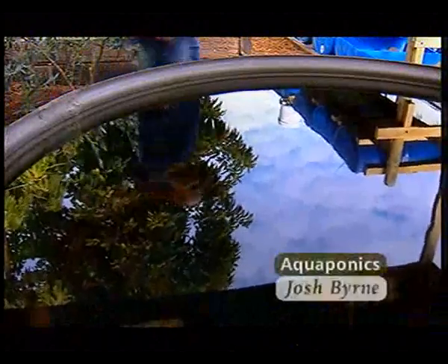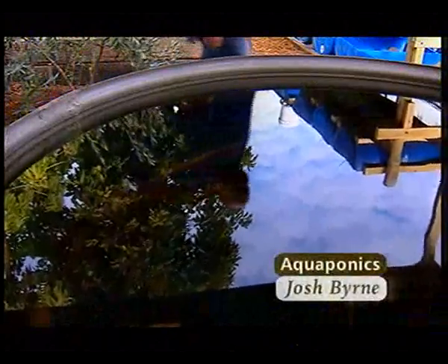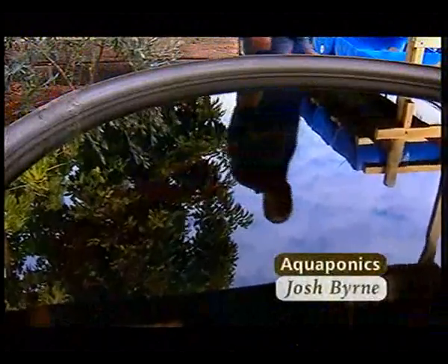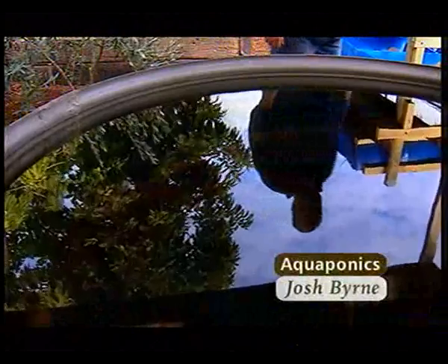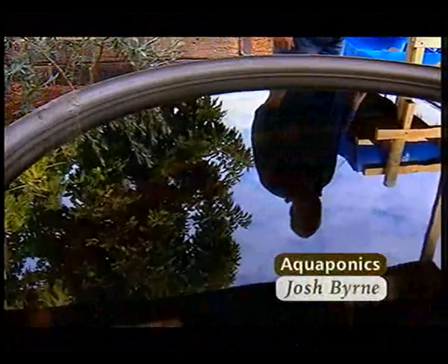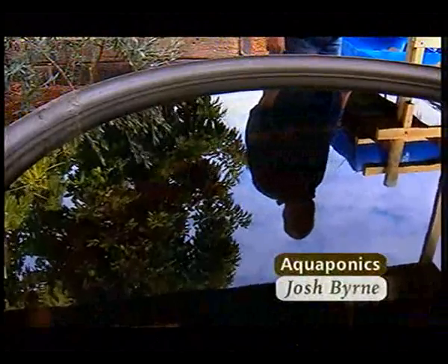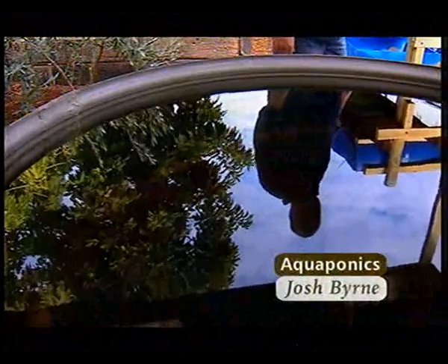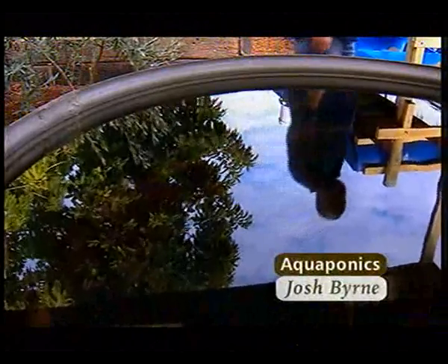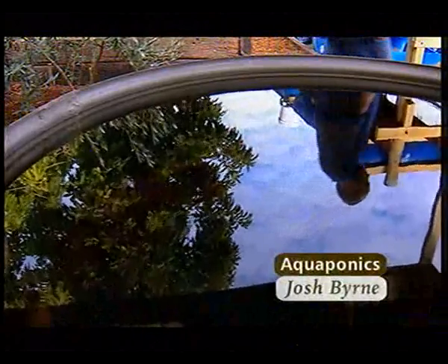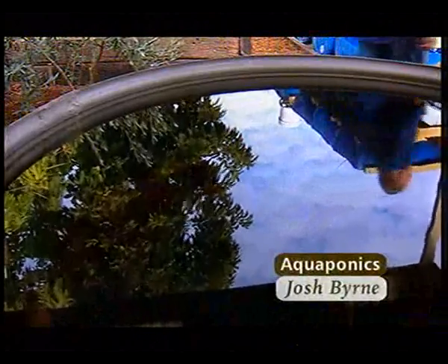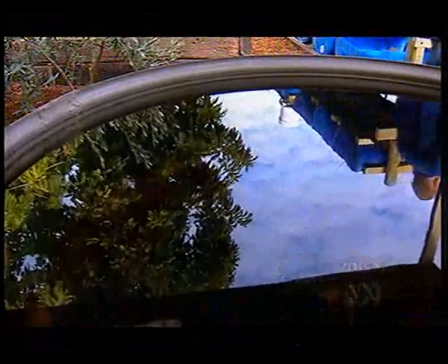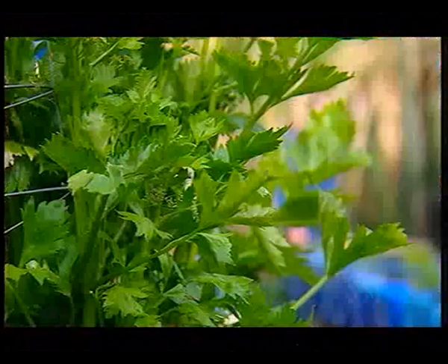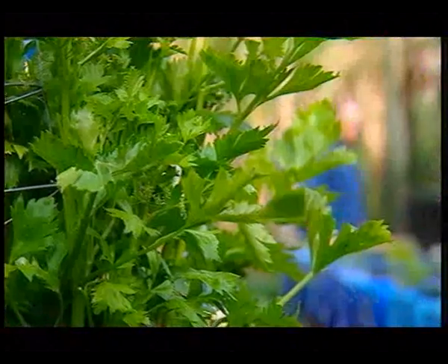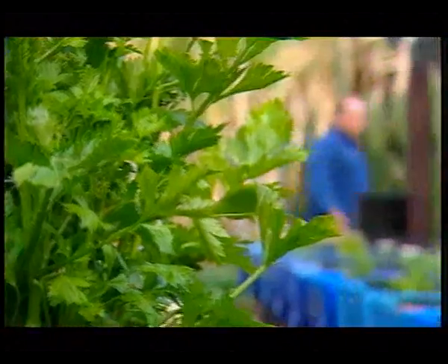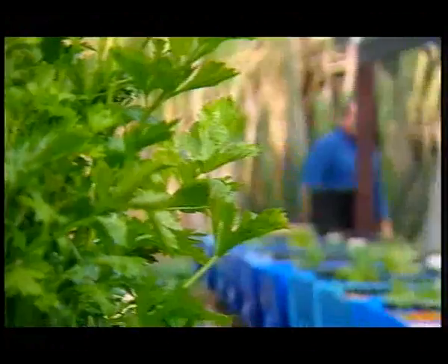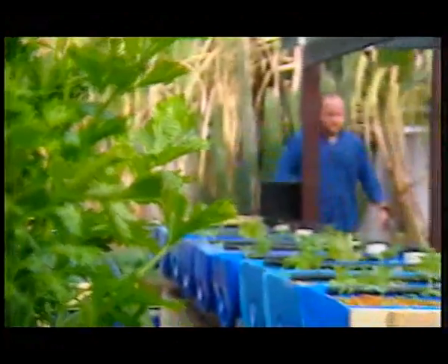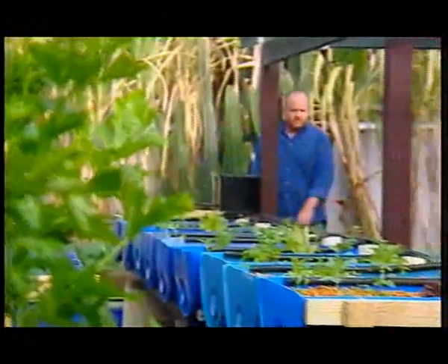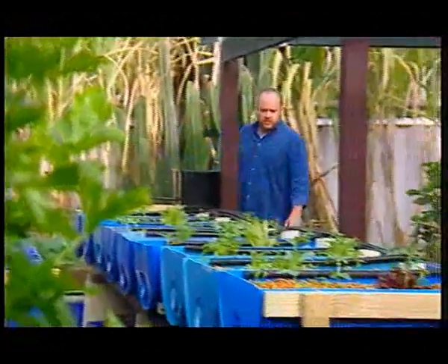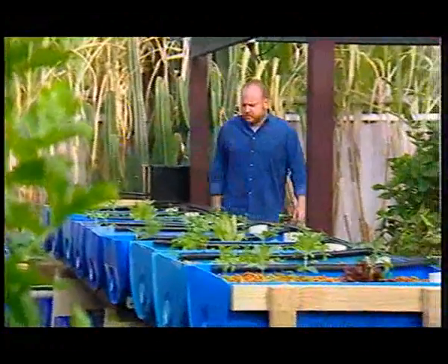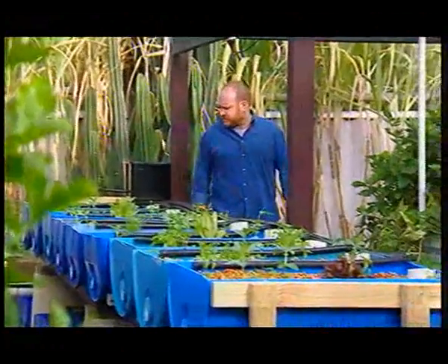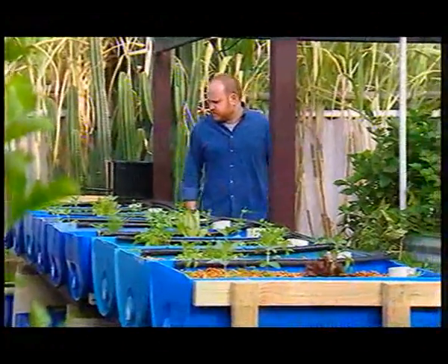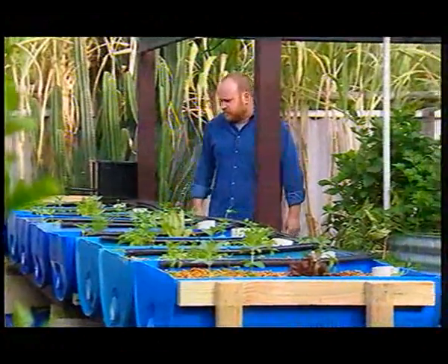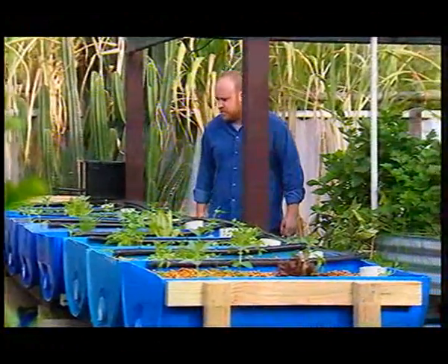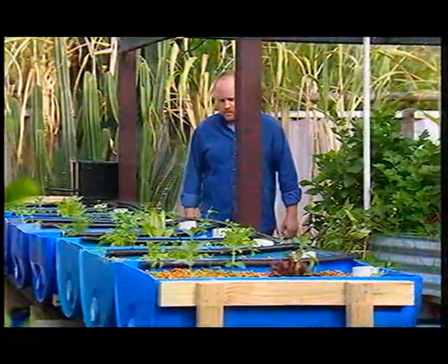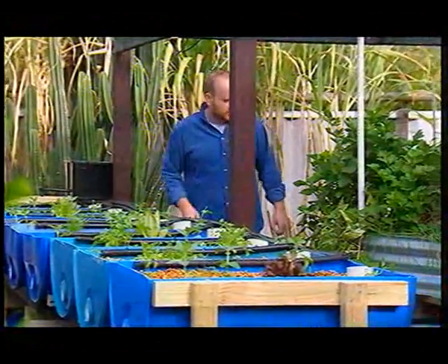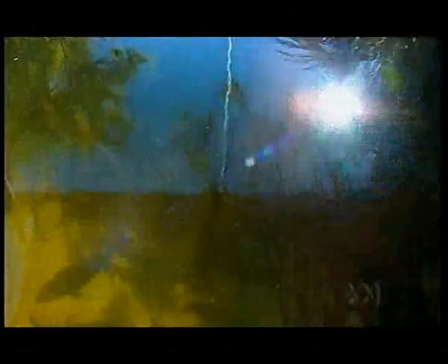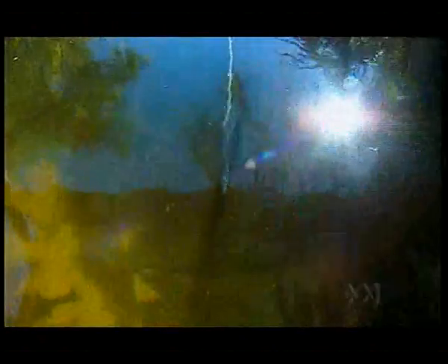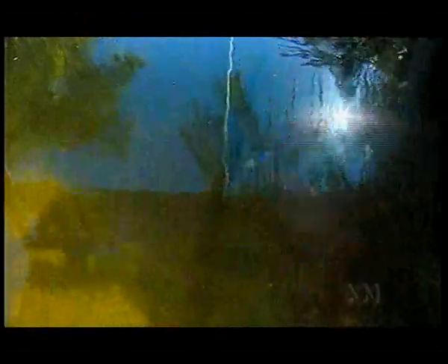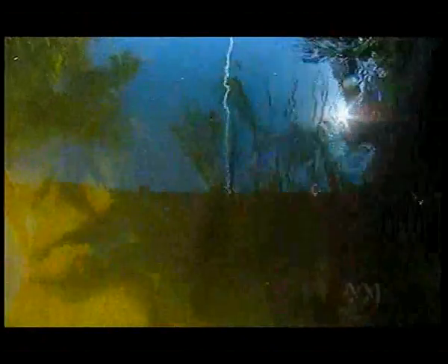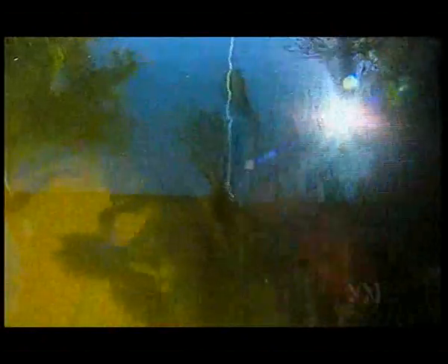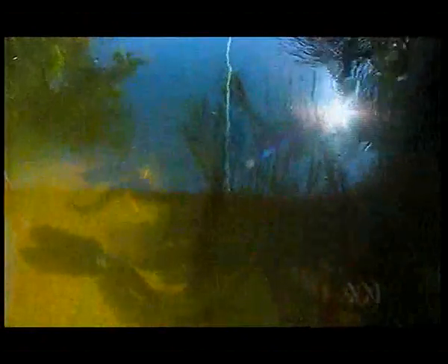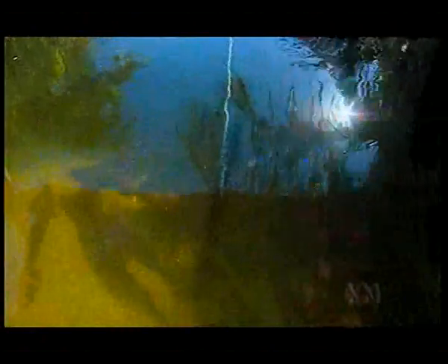Joel Malcolm's suburban backyard is not very big, but it's extremely productive, with fruit trees and vegetables, and they're all thriving. However, this is no ordinary garden, because fish are an integral component.